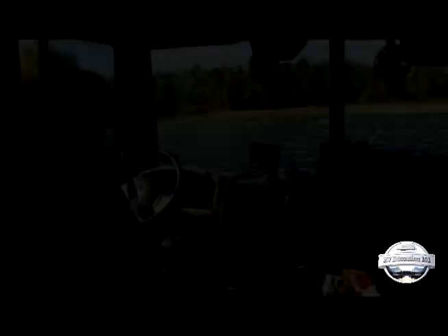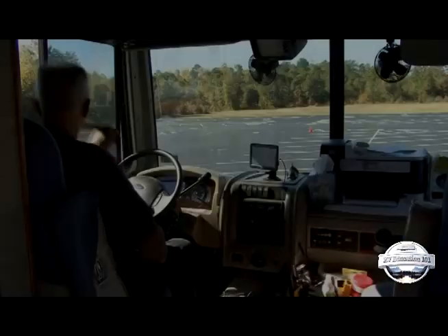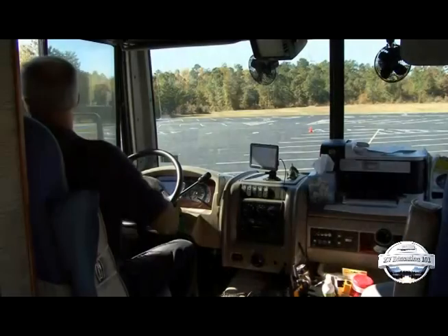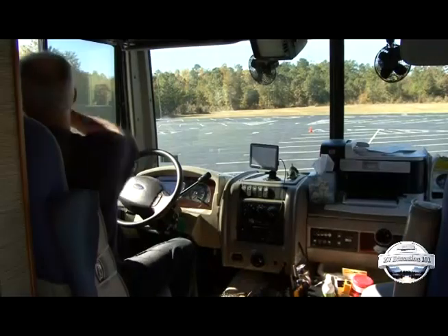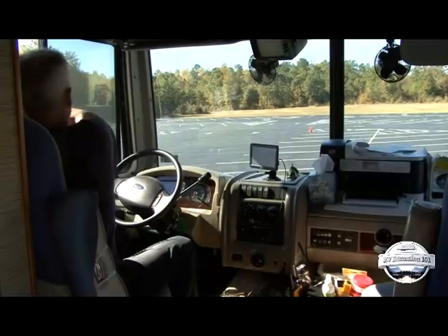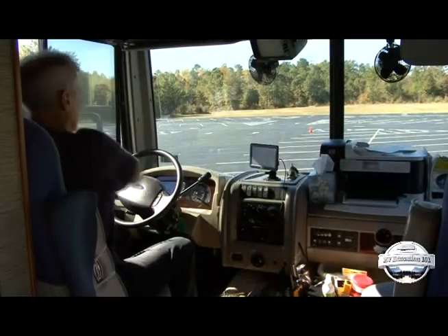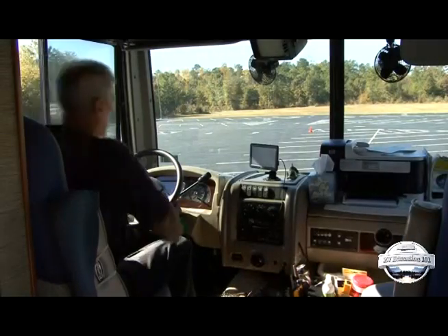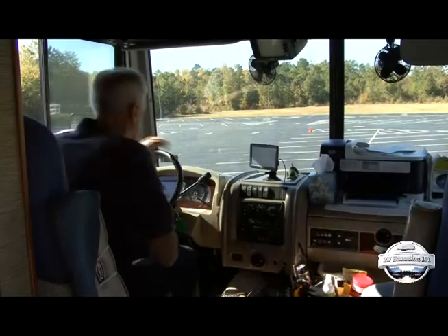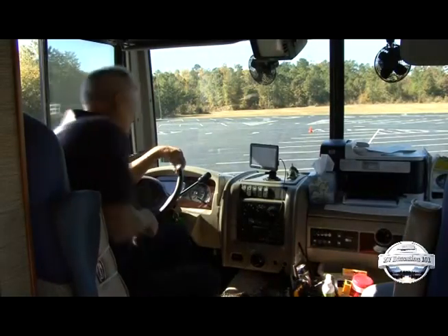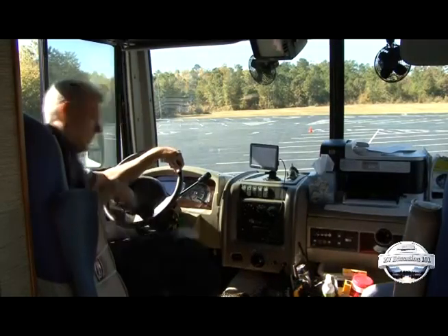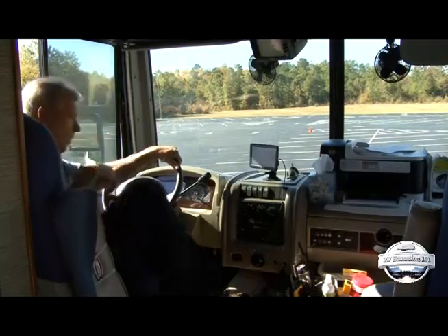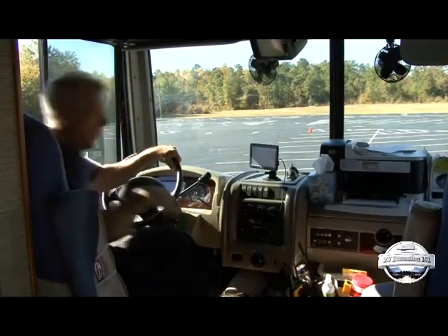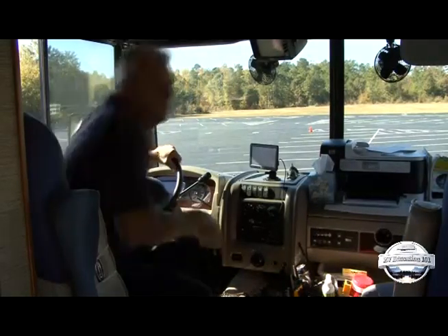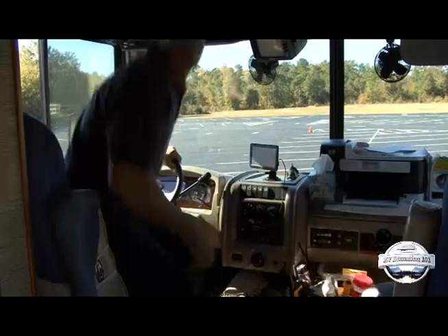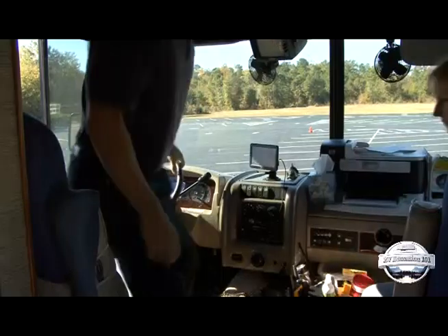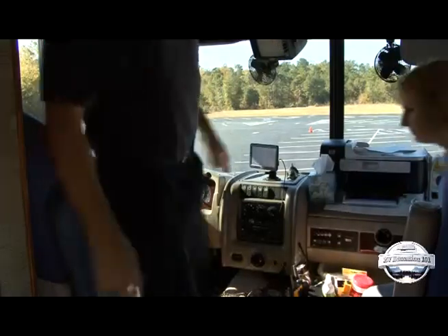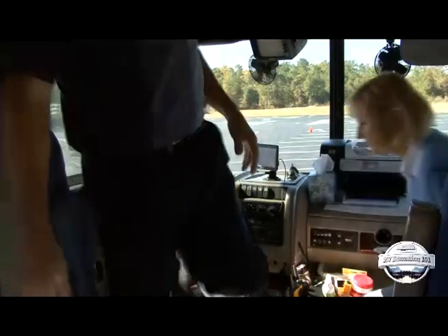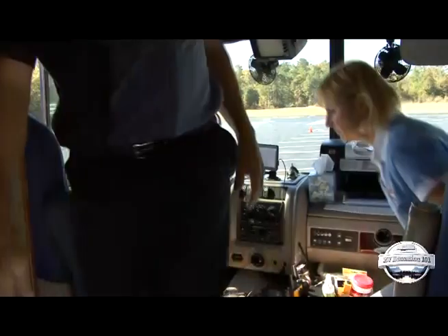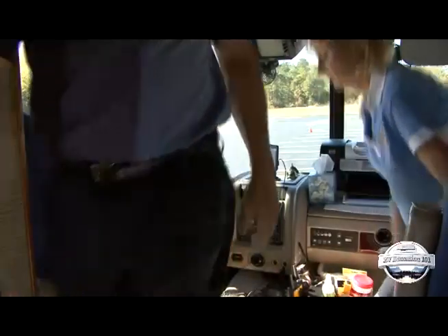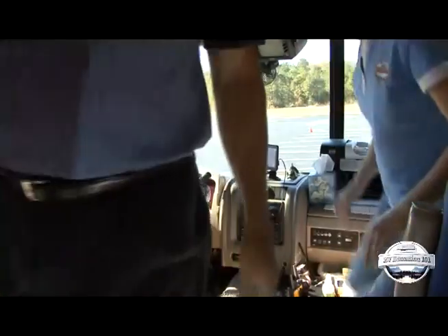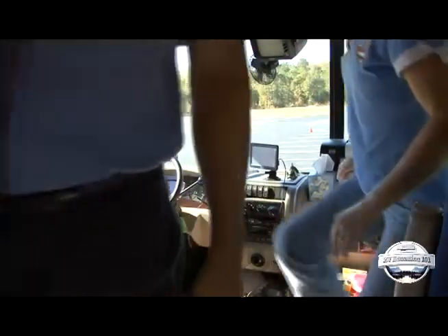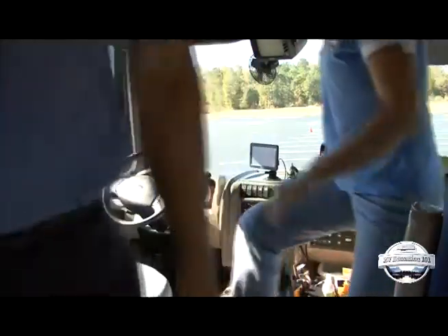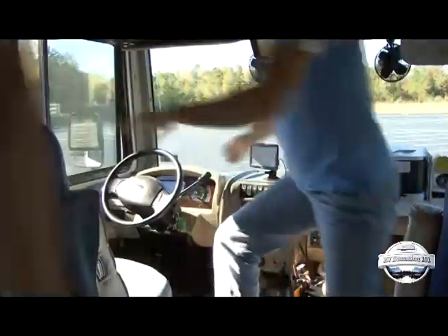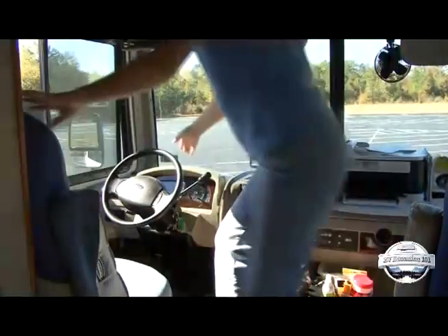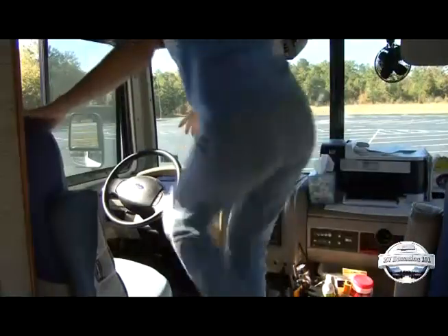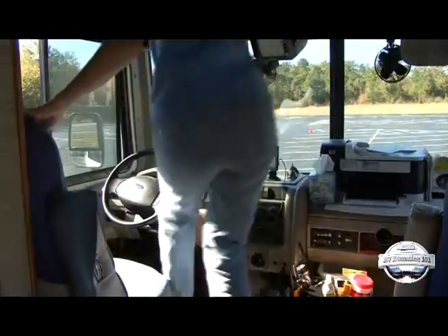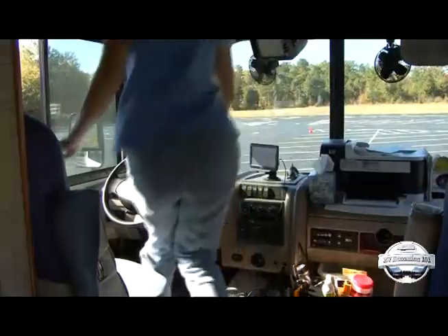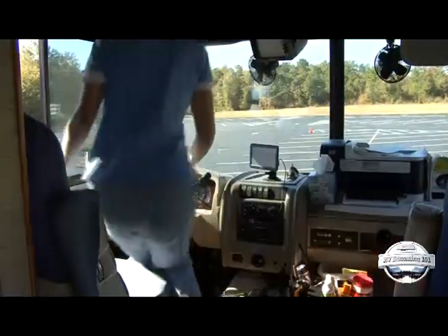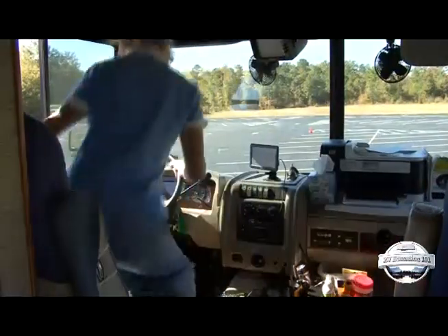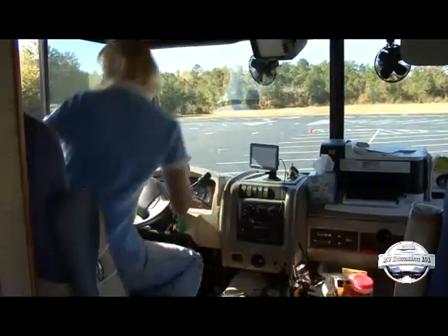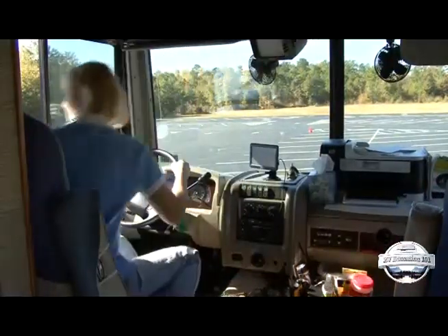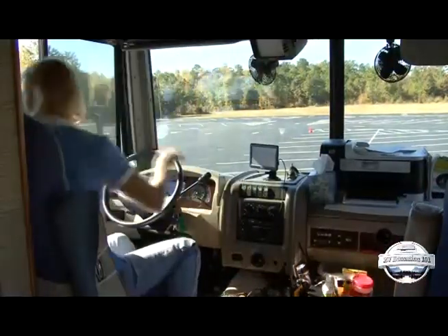Remember that reference points will be different for each driver, so if you switch drivers, each of you will have your own set of reference points.